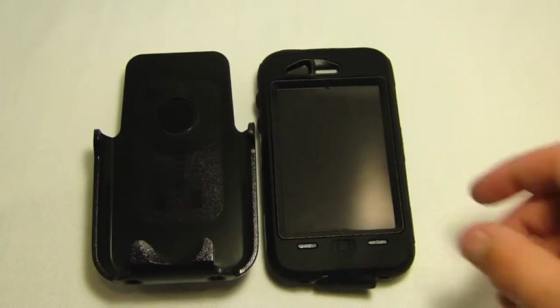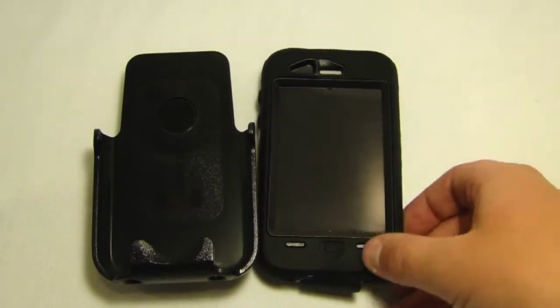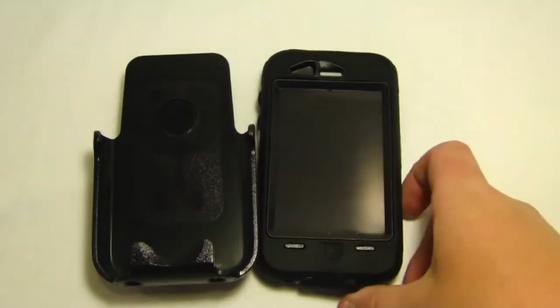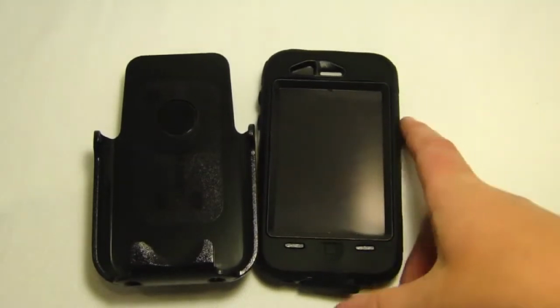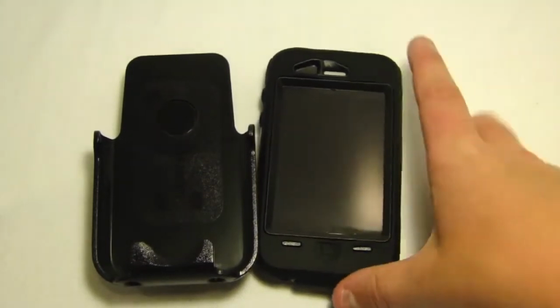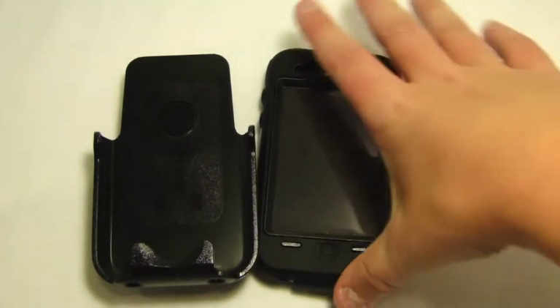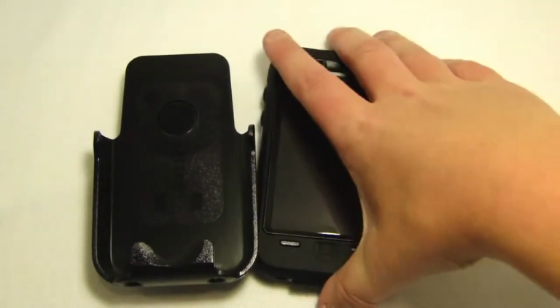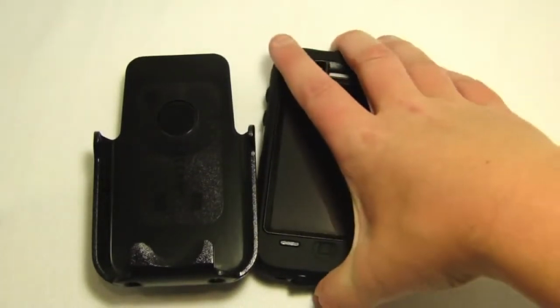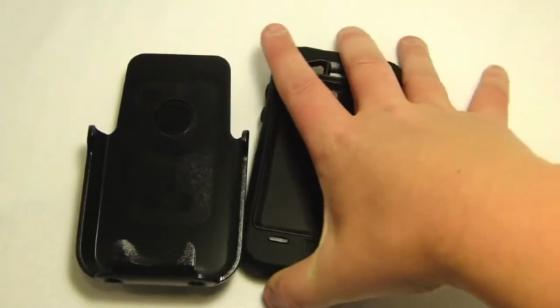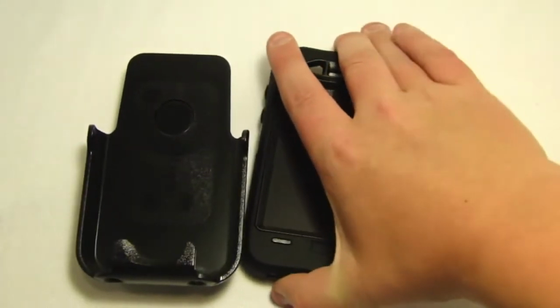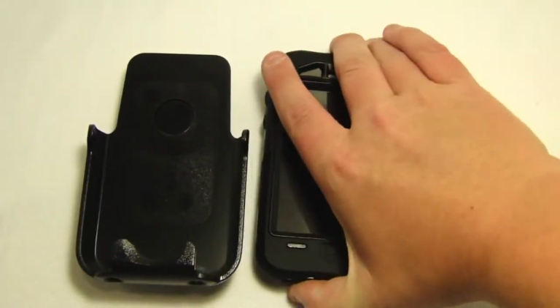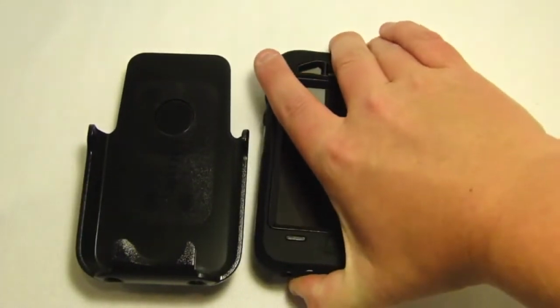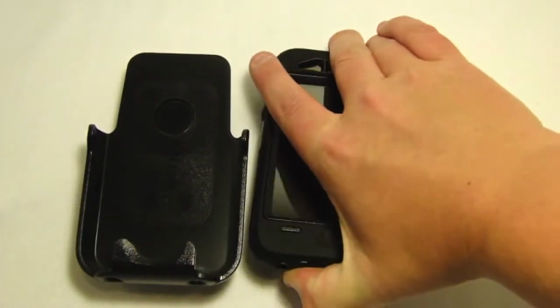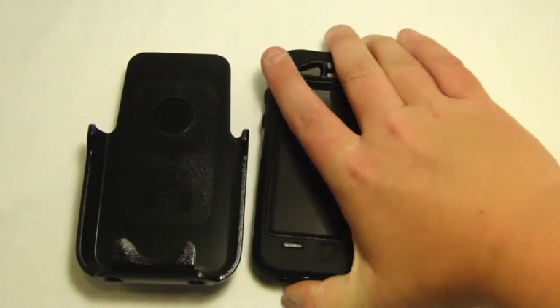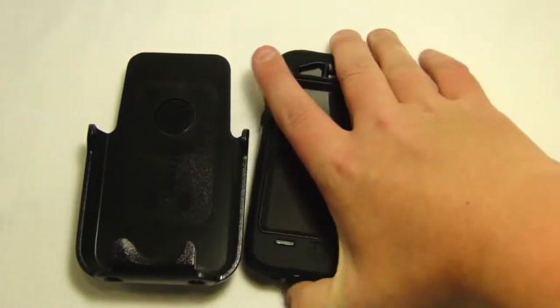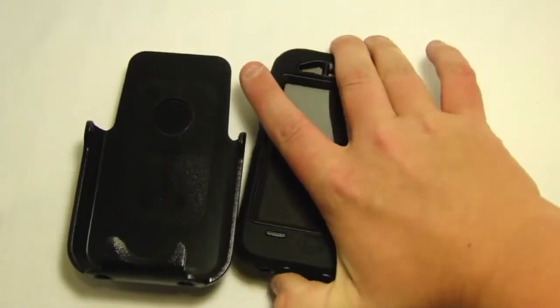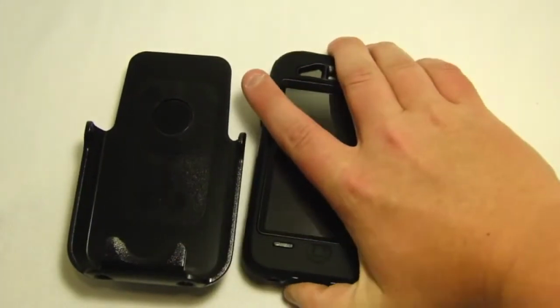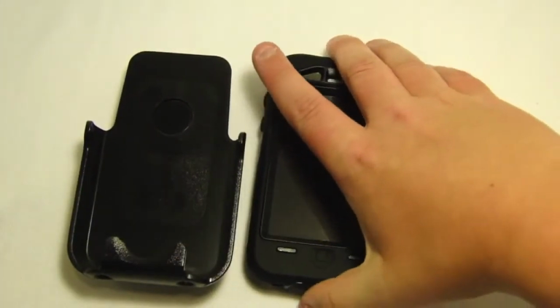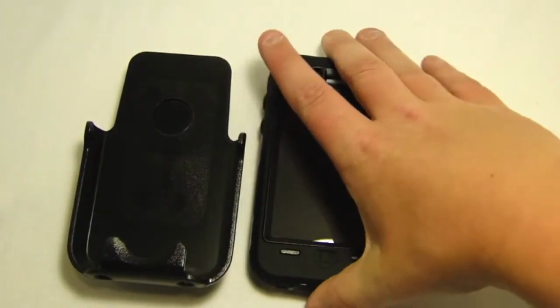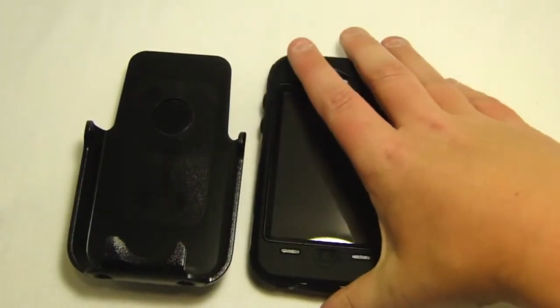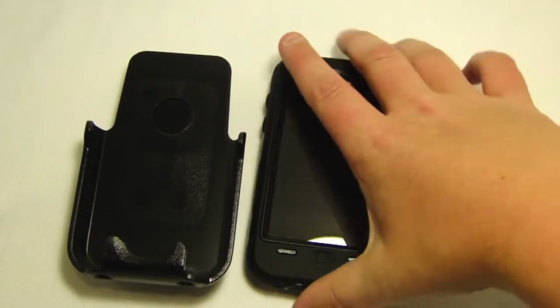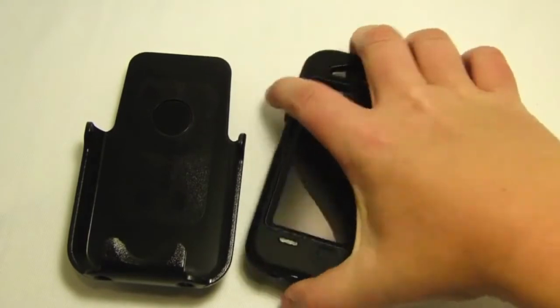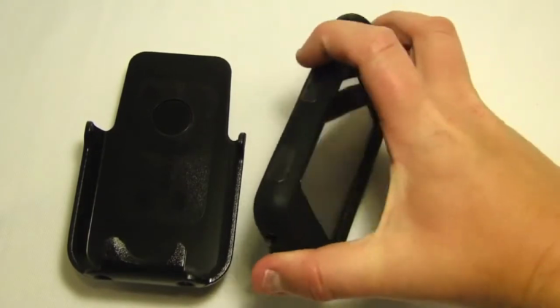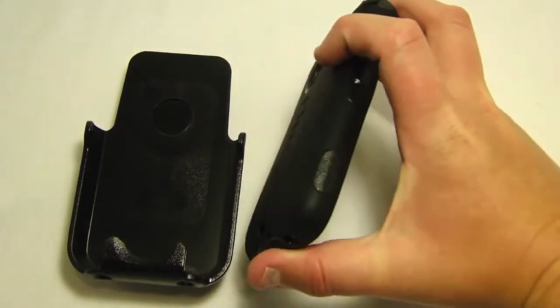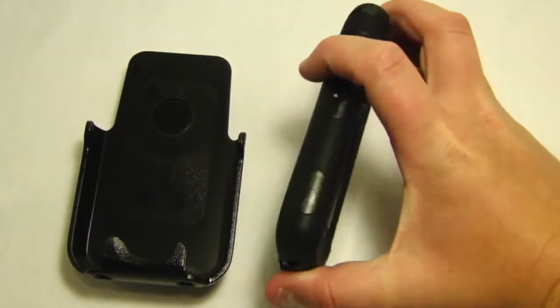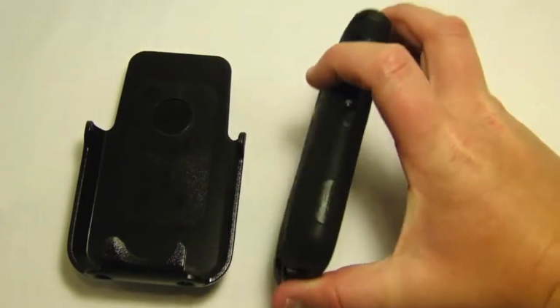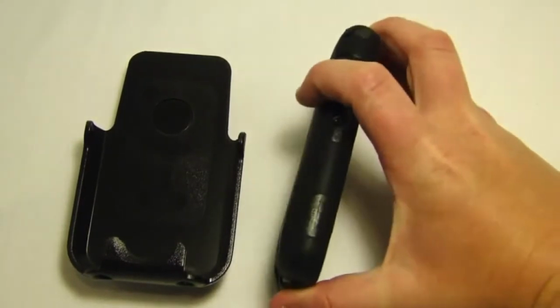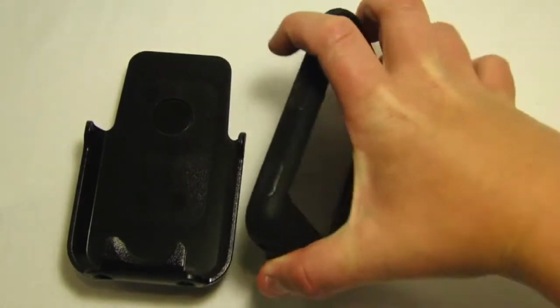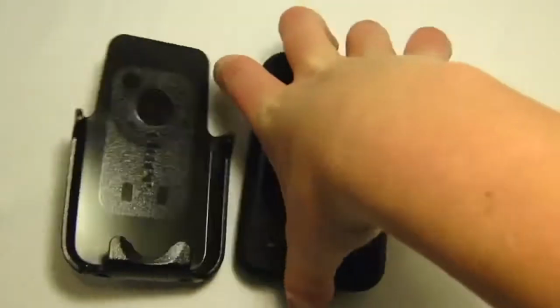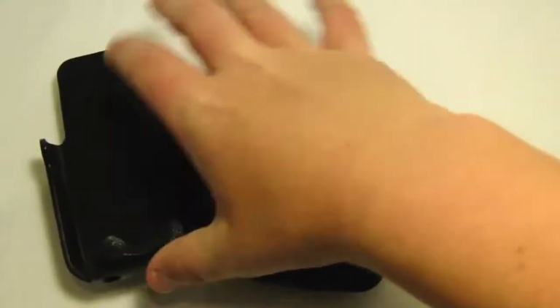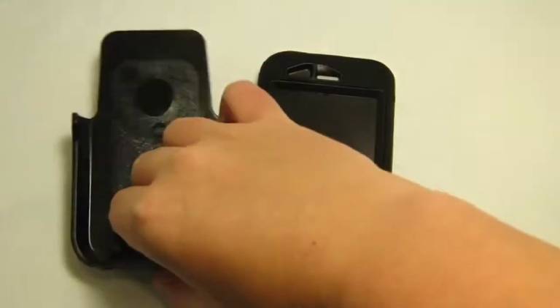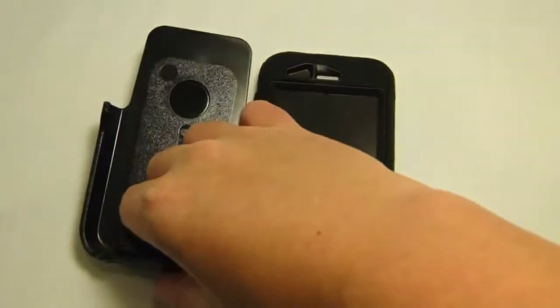What you will receive with the OtterBox Defender Case Series for the iPhone 3G and 3GS is the OtterBox itself and a nice holster.